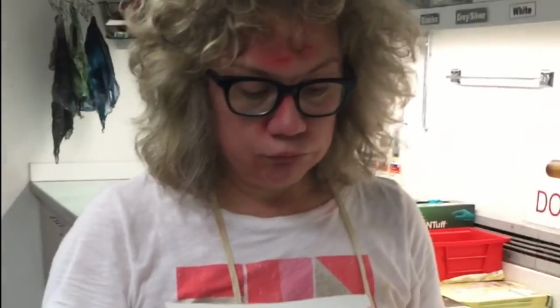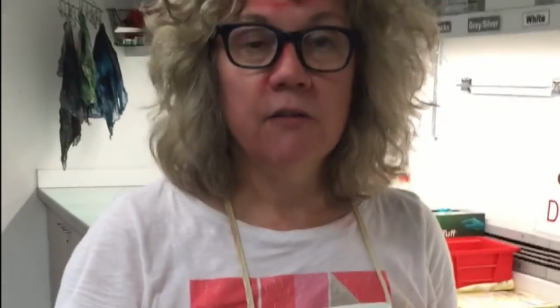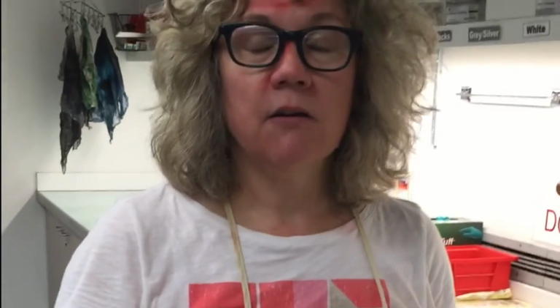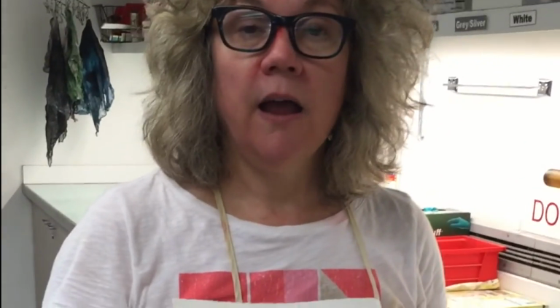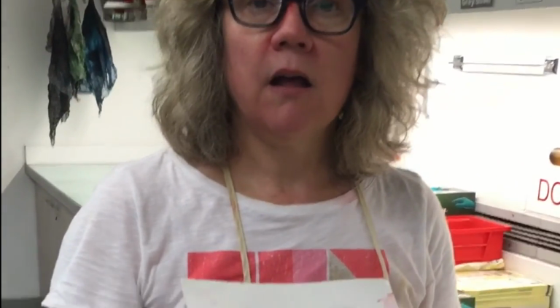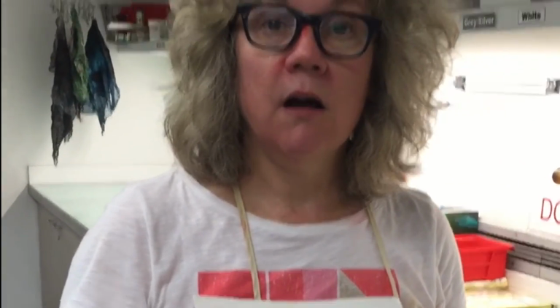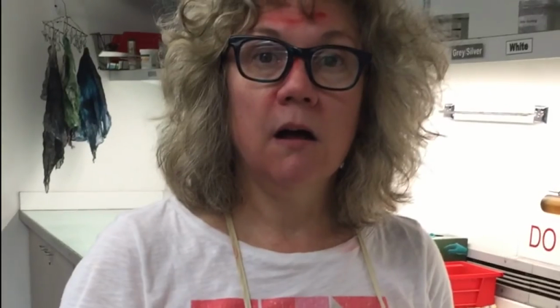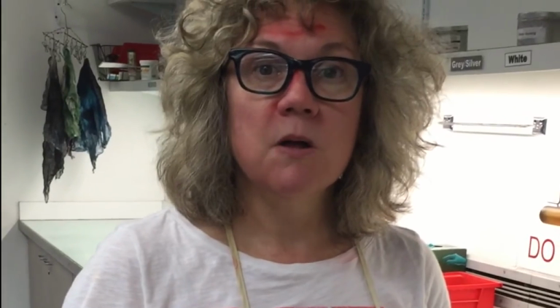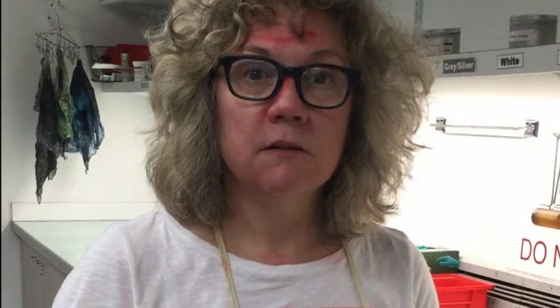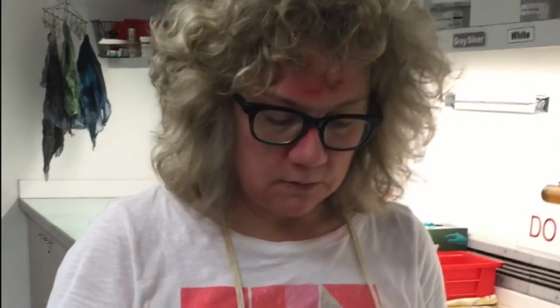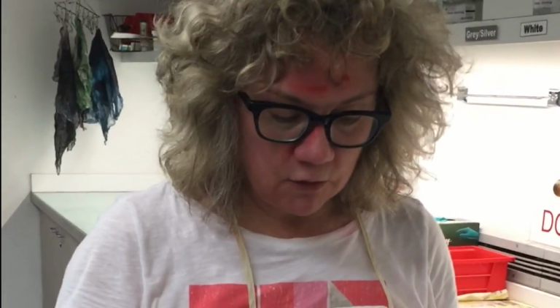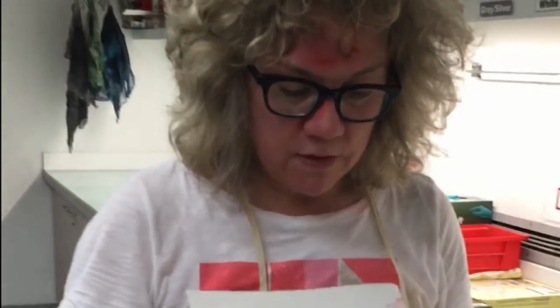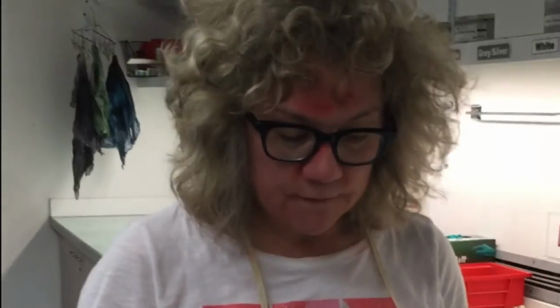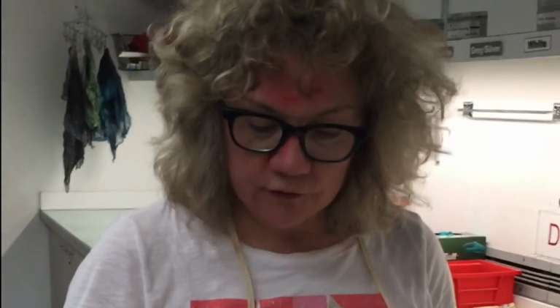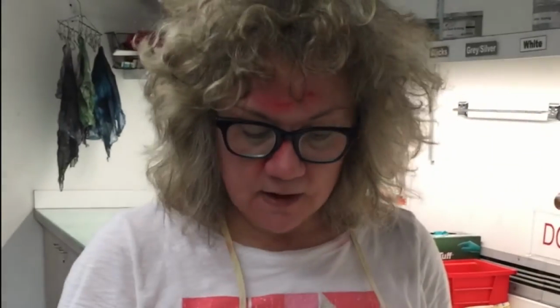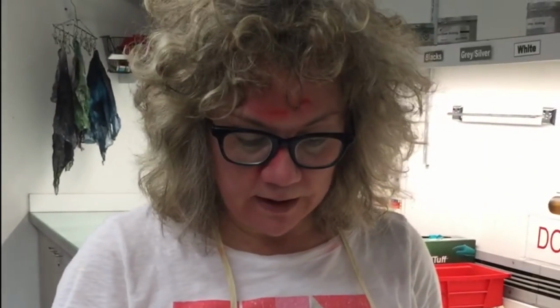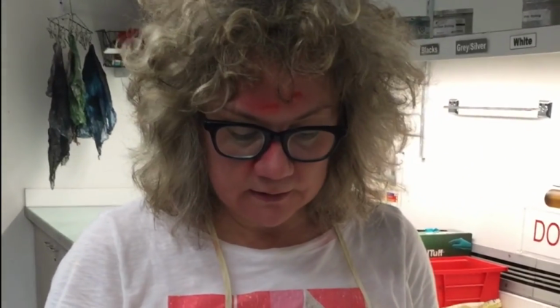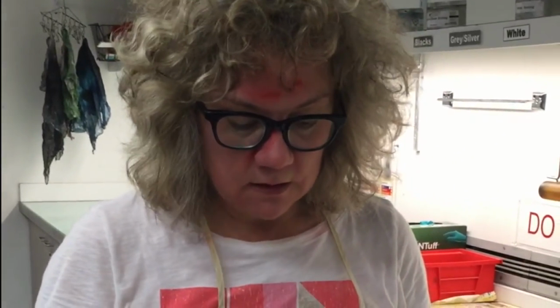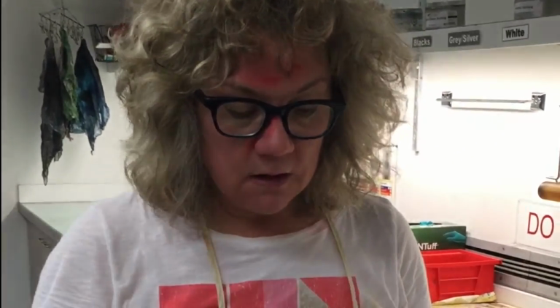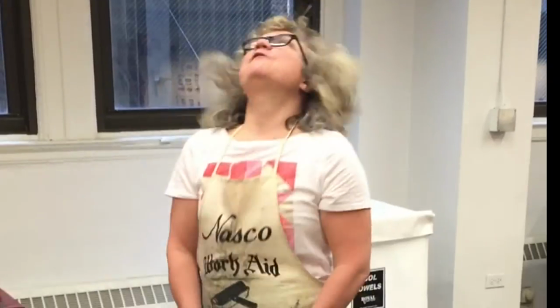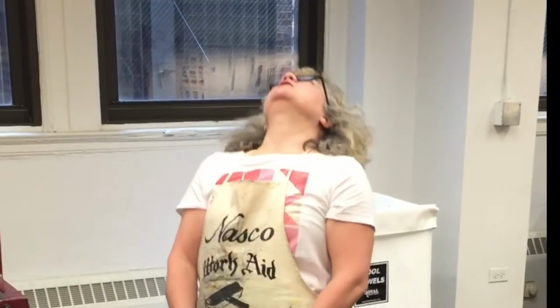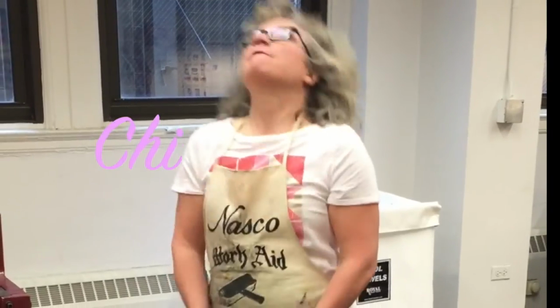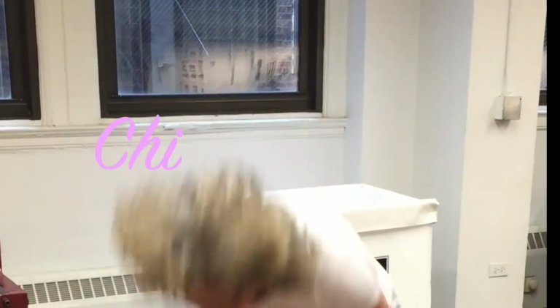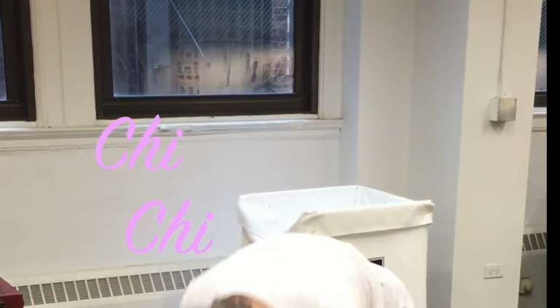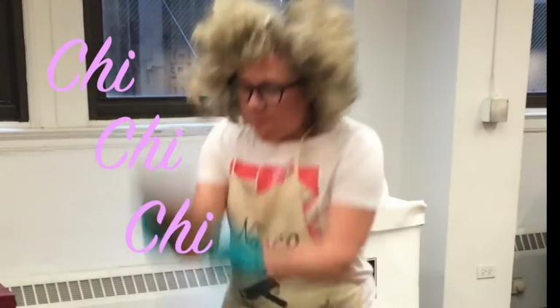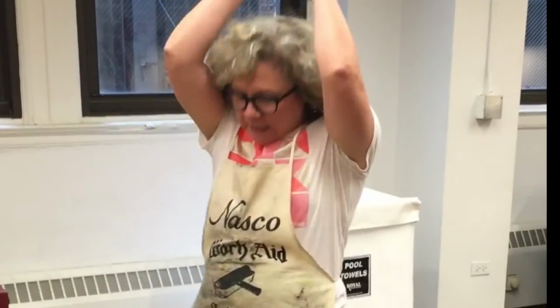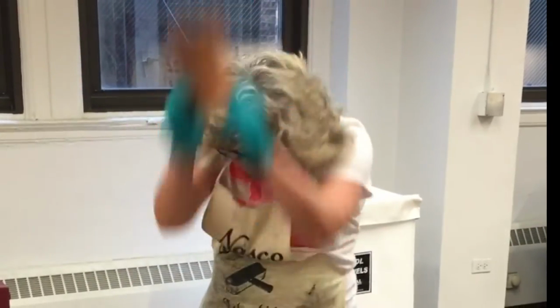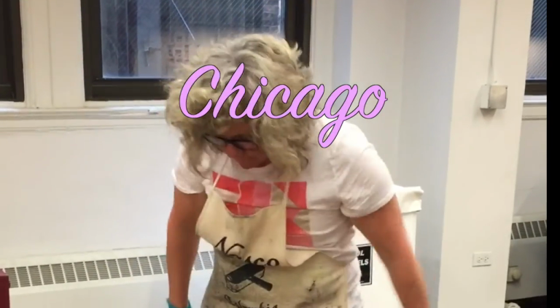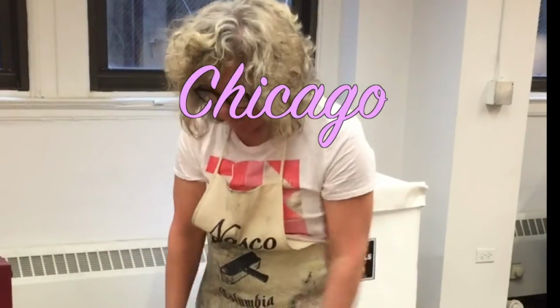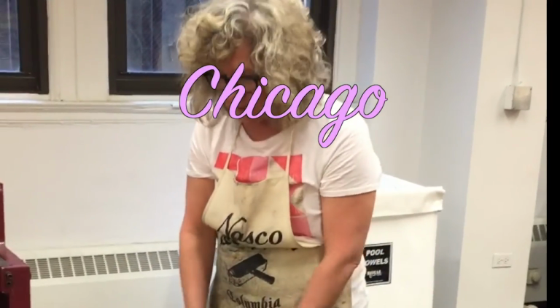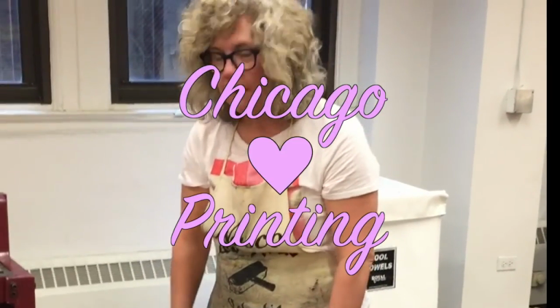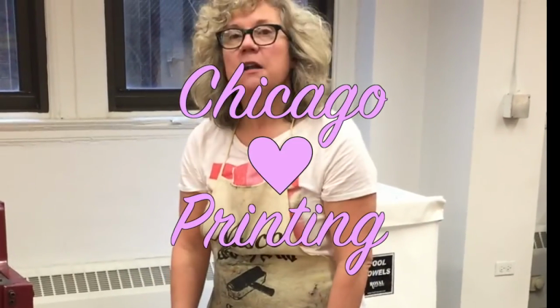I'm kind of ready to cry. So I finished it. It's not the best. Chicago printing.